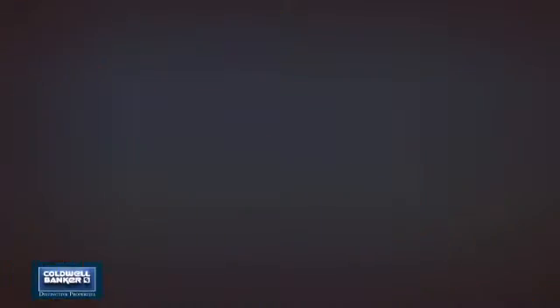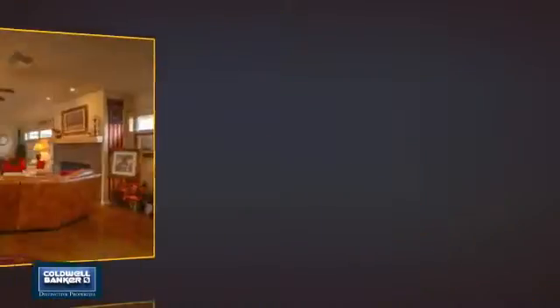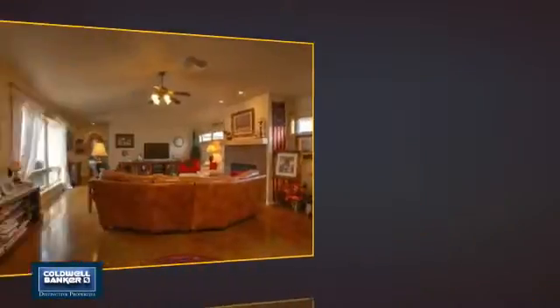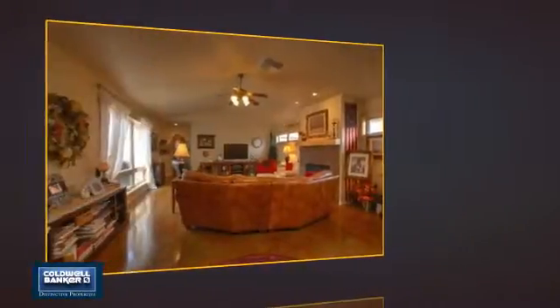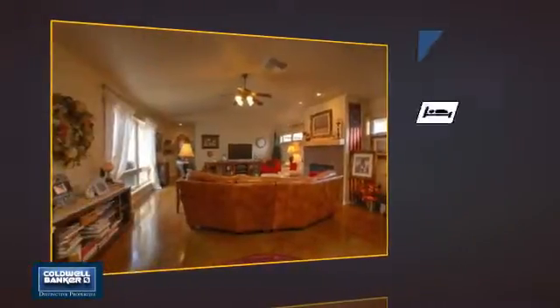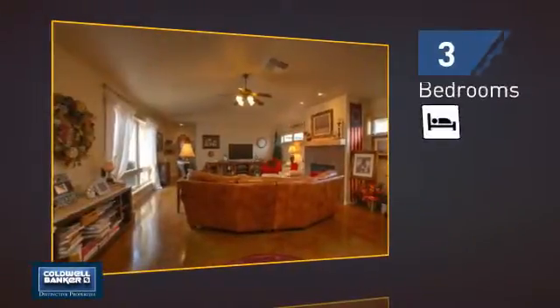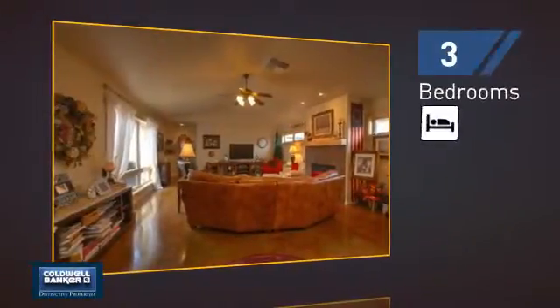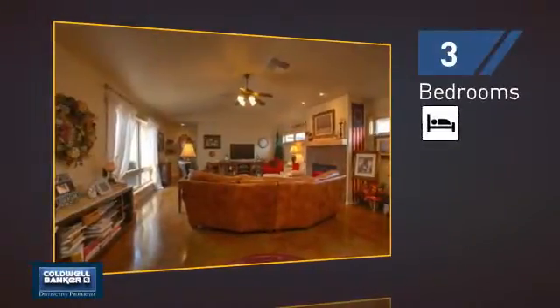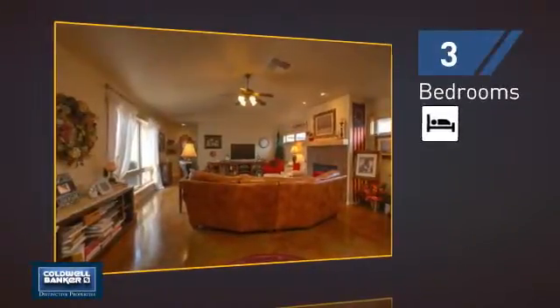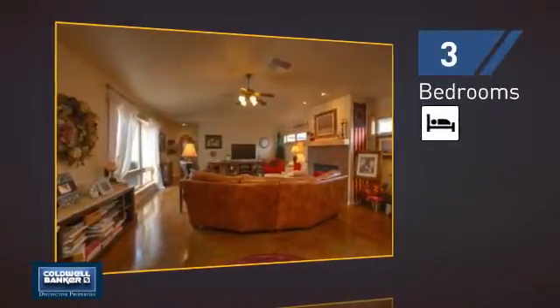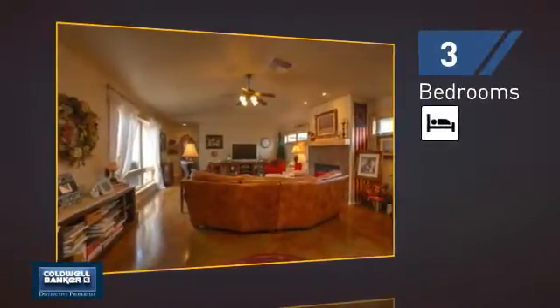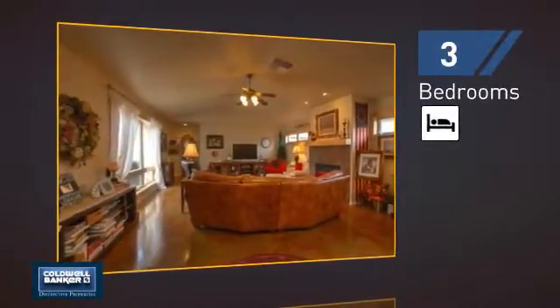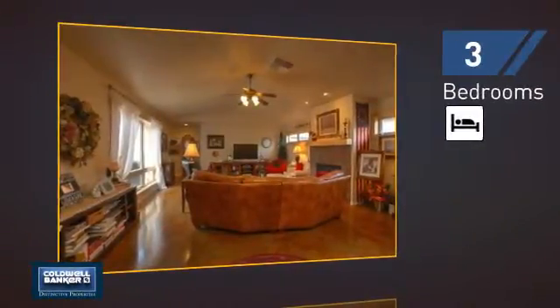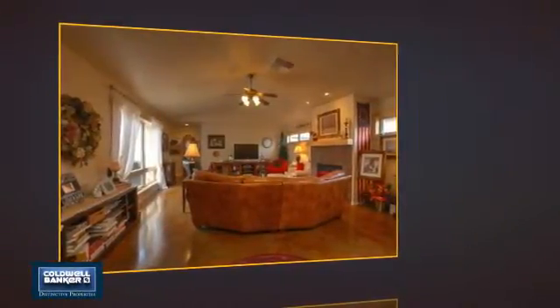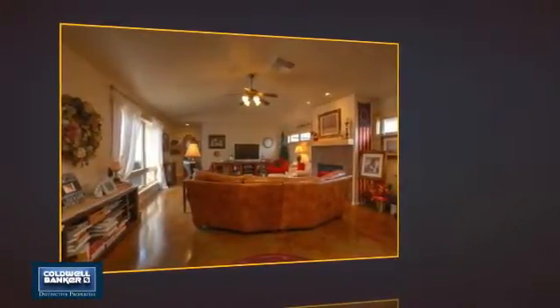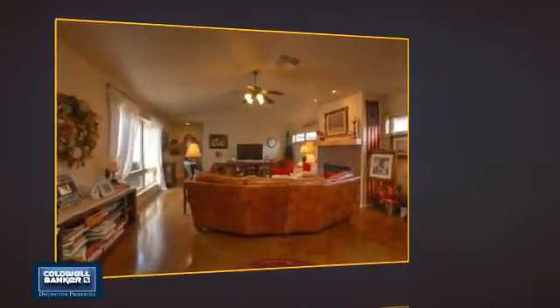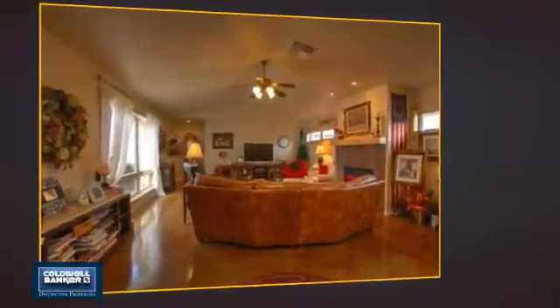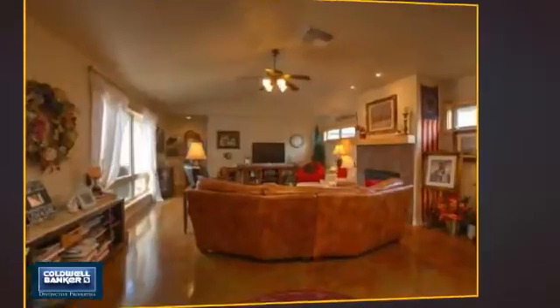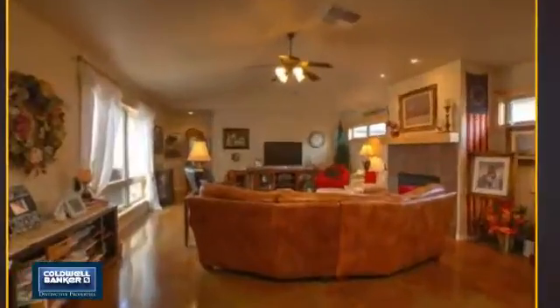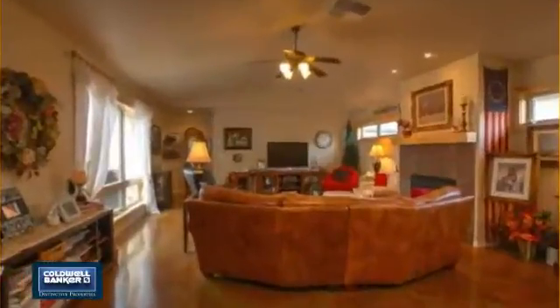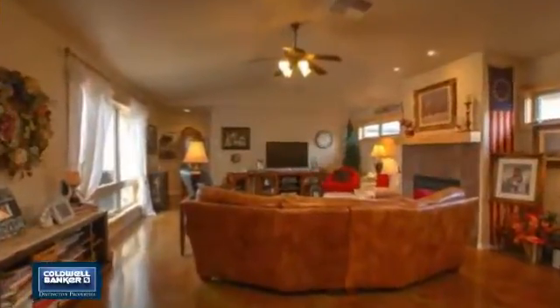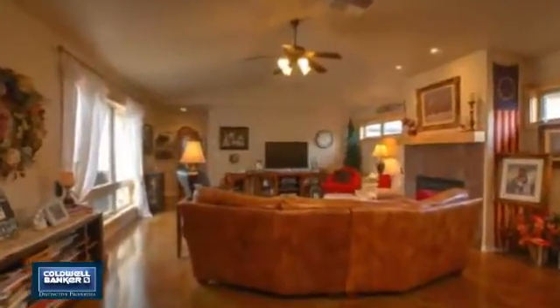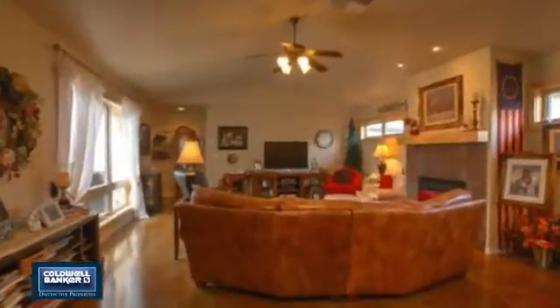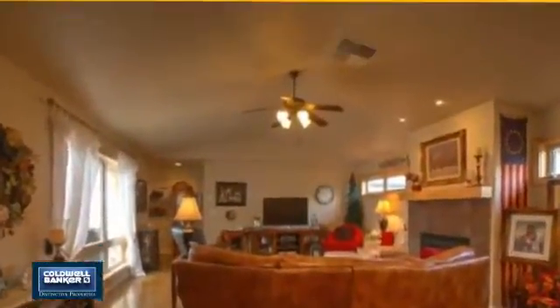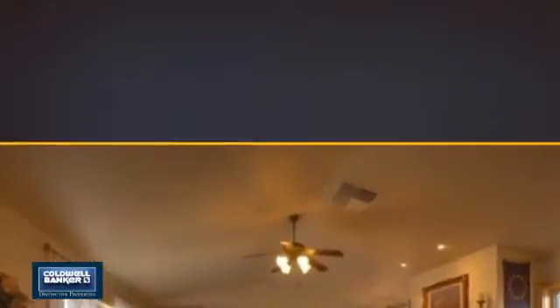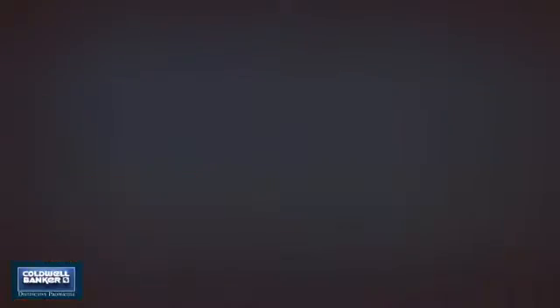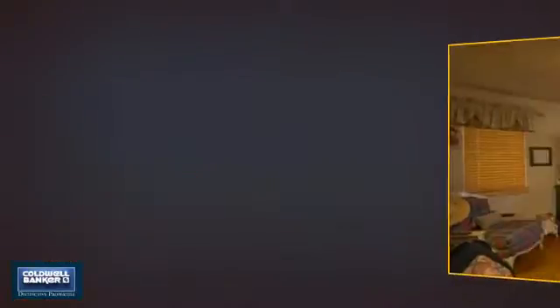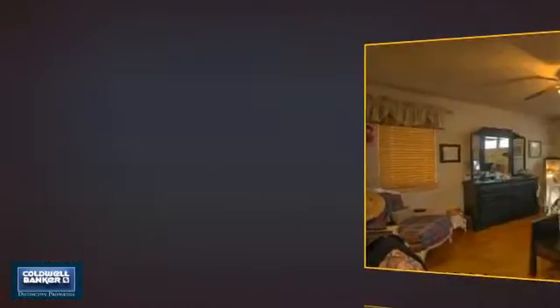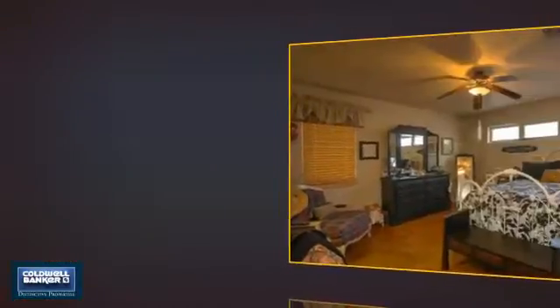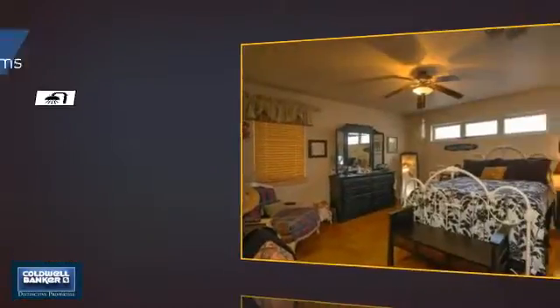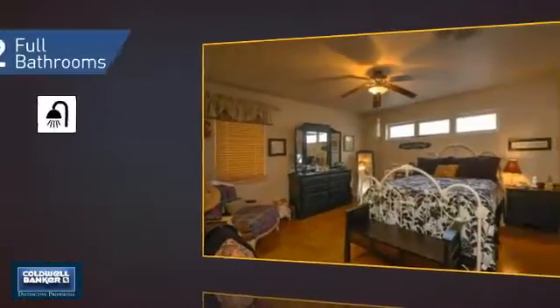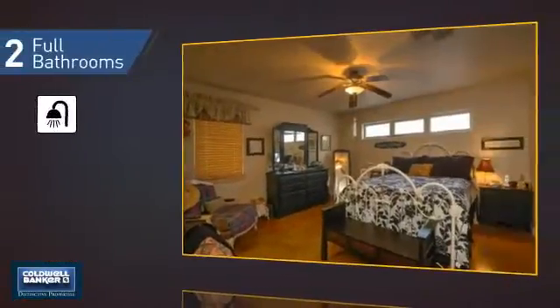Inside, you'll find three bedrooms, so everyone has a private space to come home to, as well as two full bathrooms.